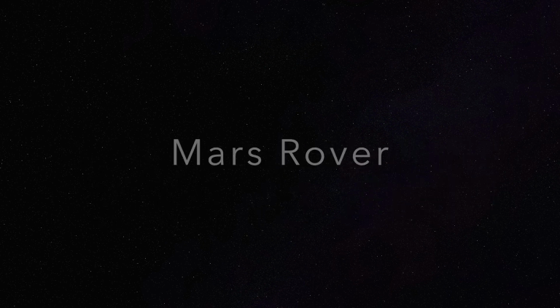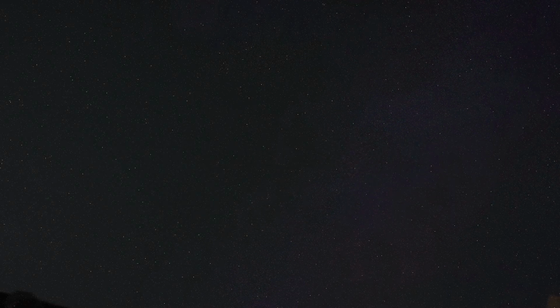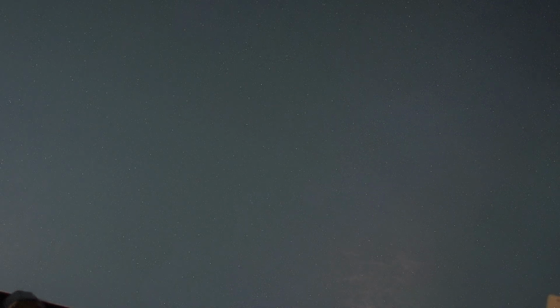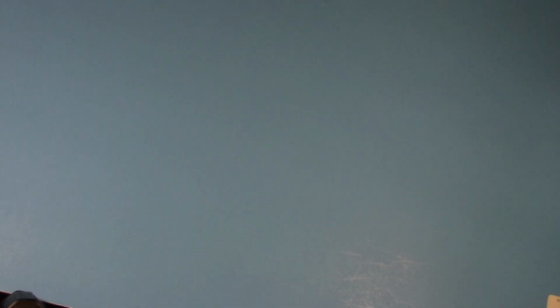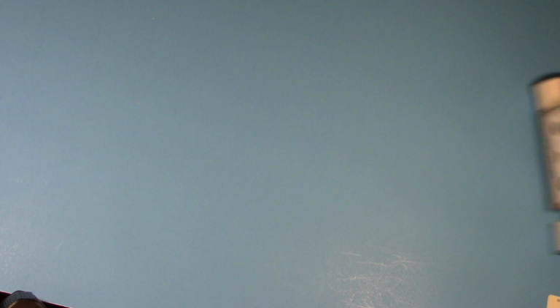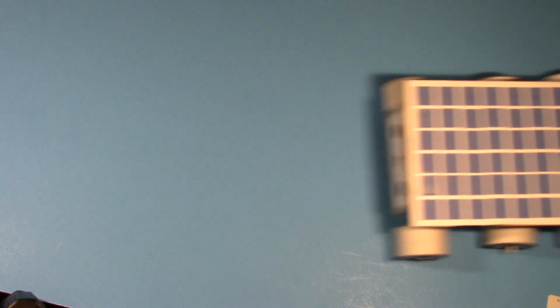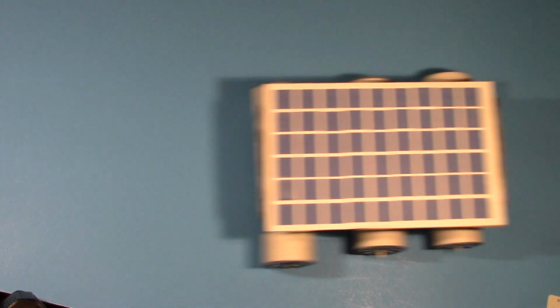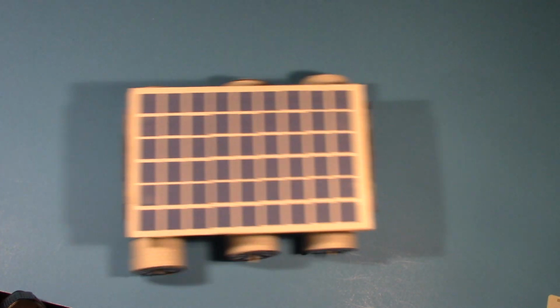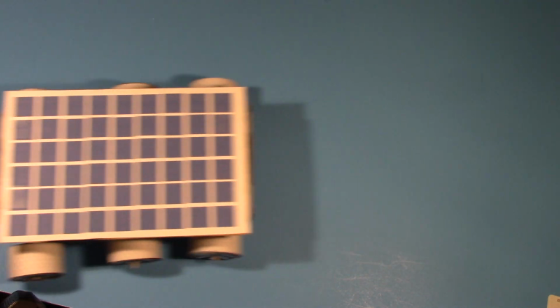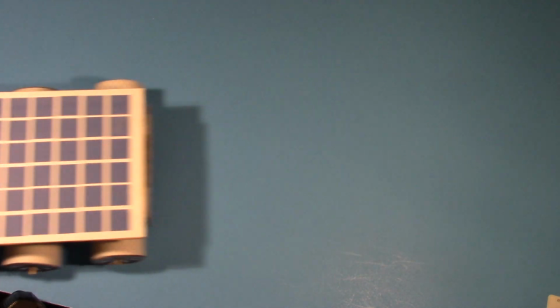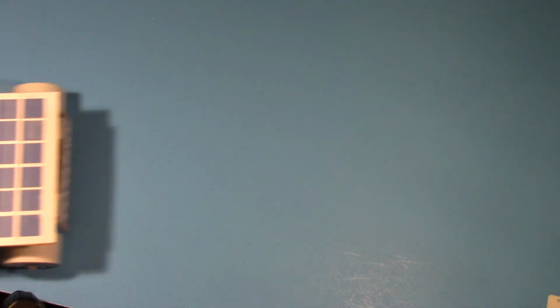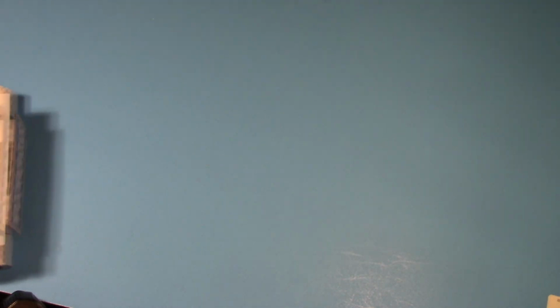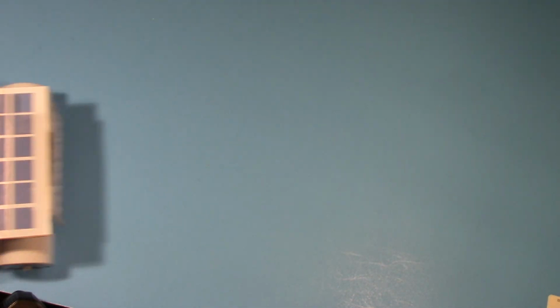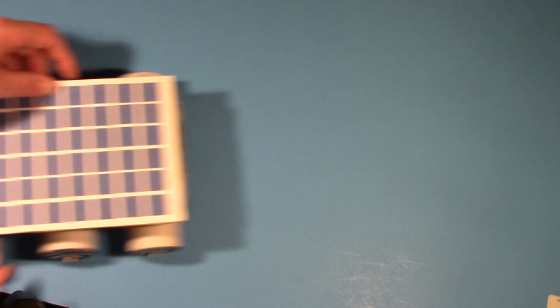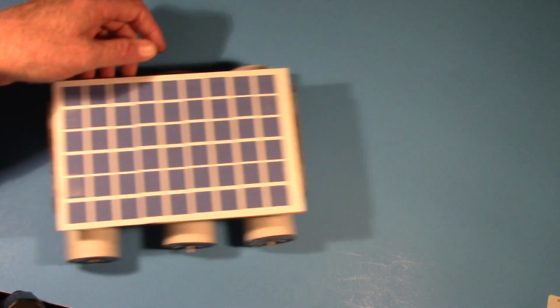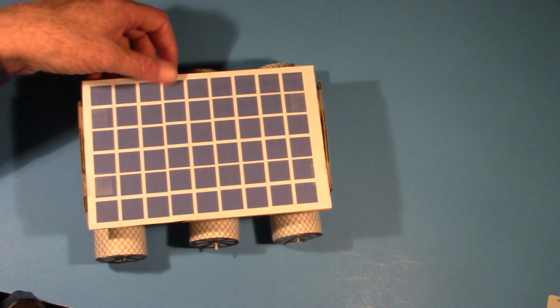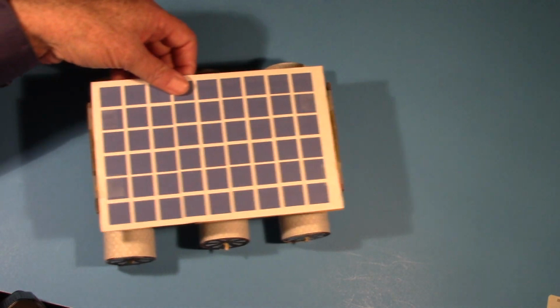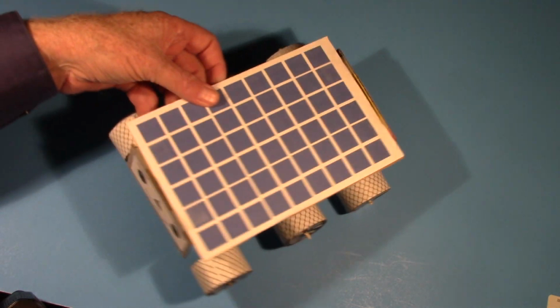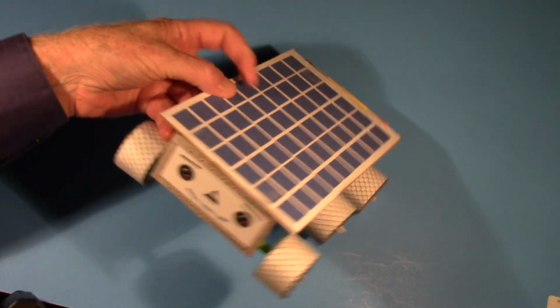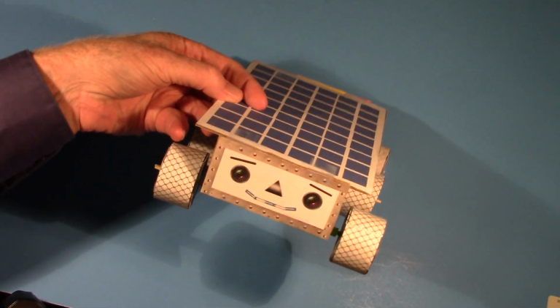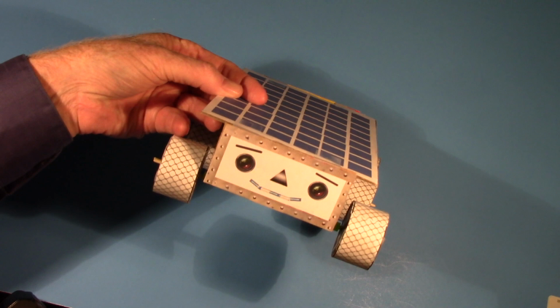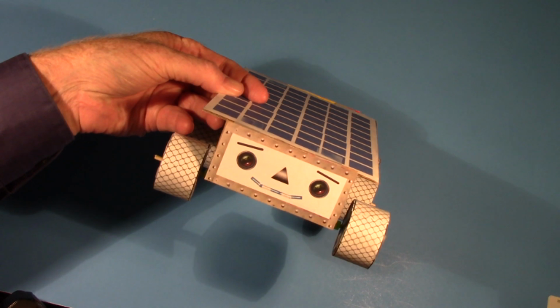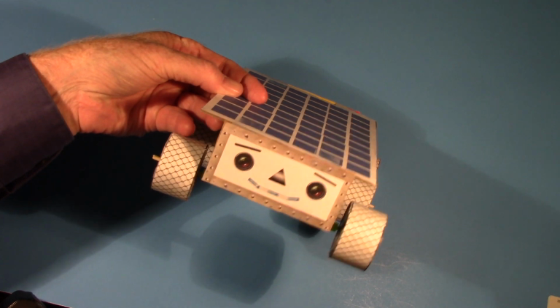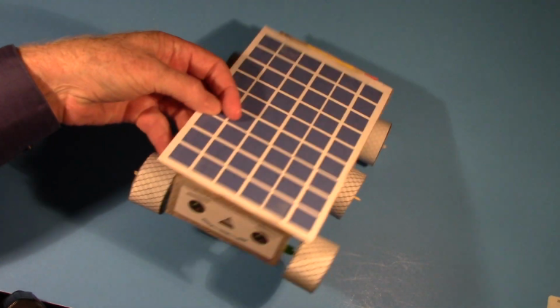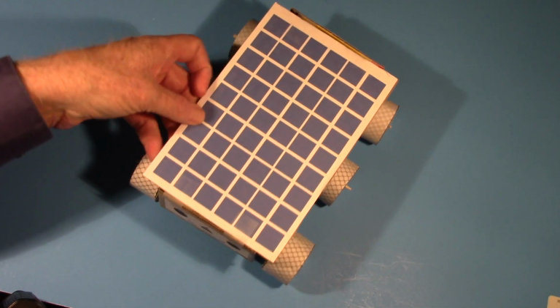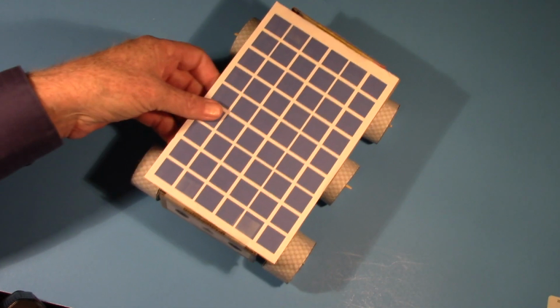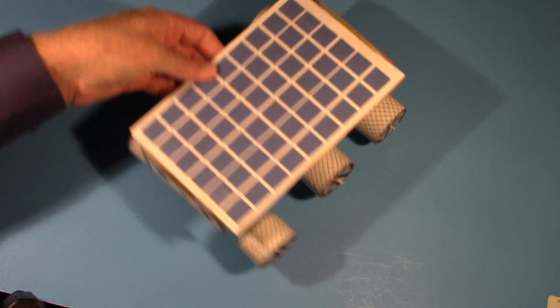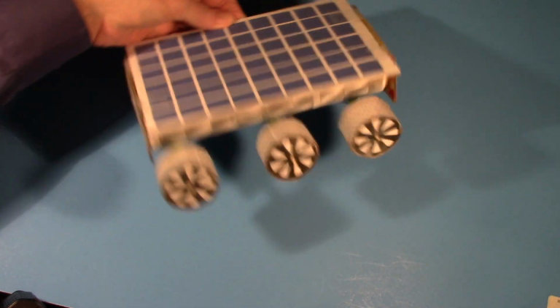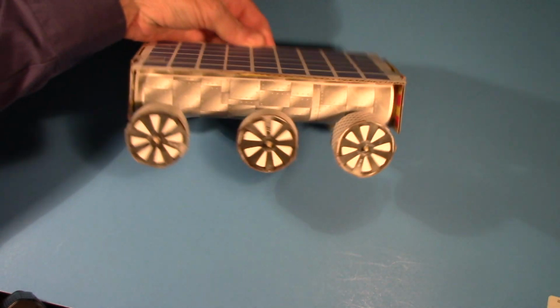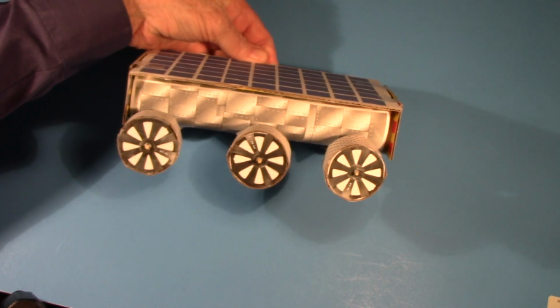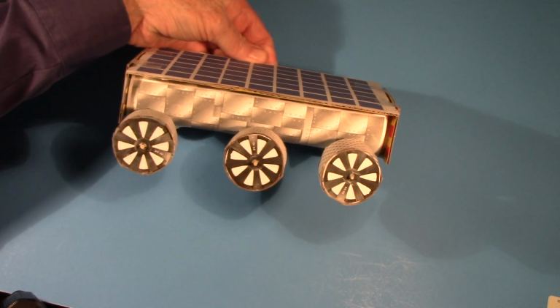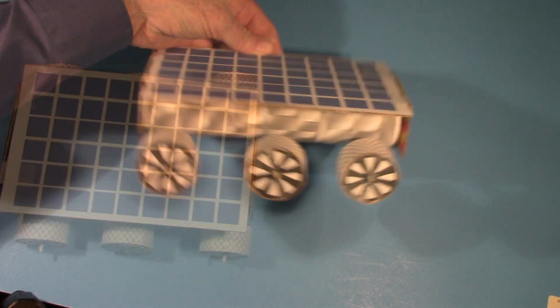This time we're going to make a Mars Rover. By just using a few items from around the house and a couple things from the store, you'll have some fun putting this Rover together.